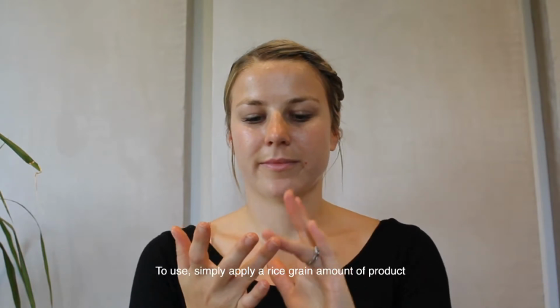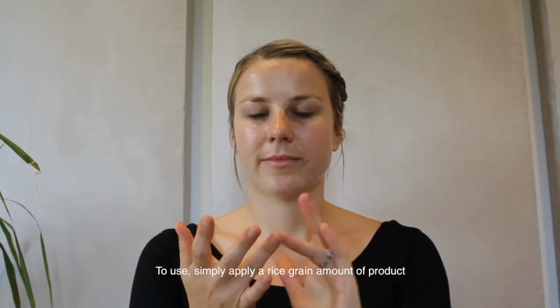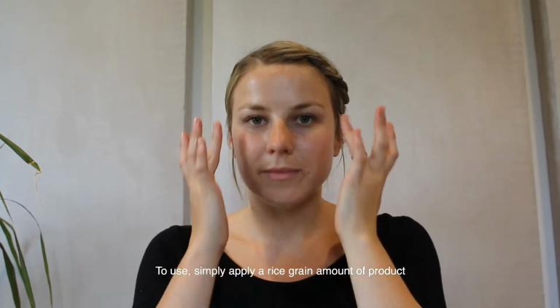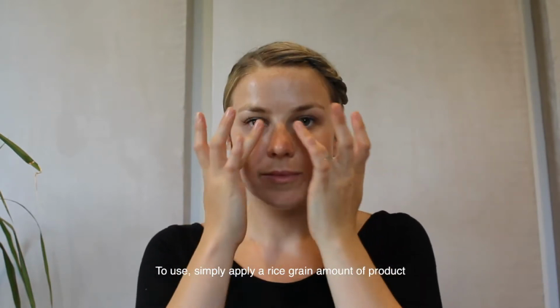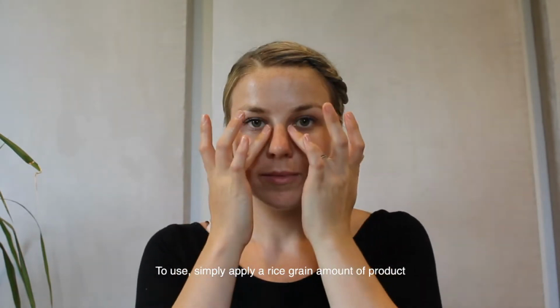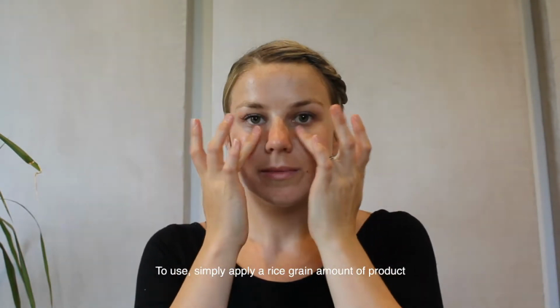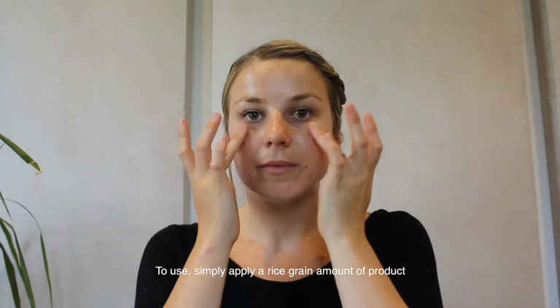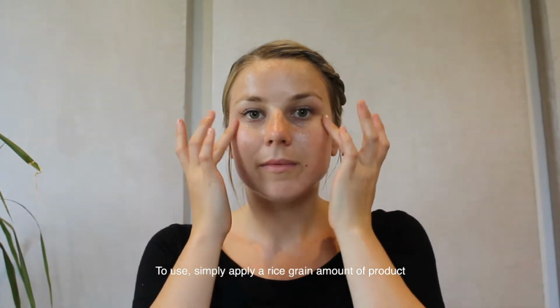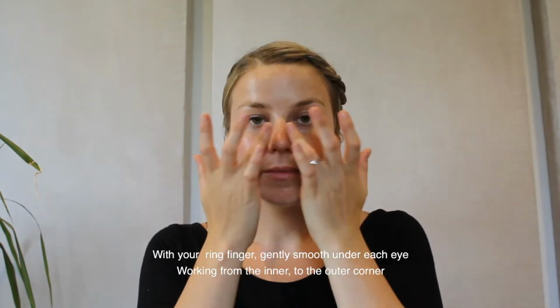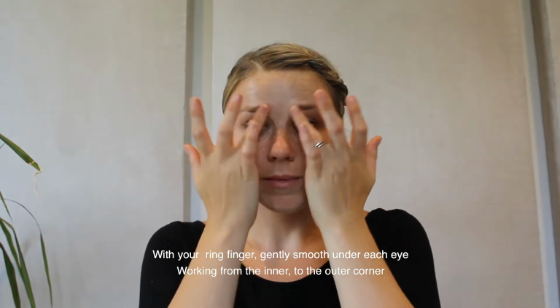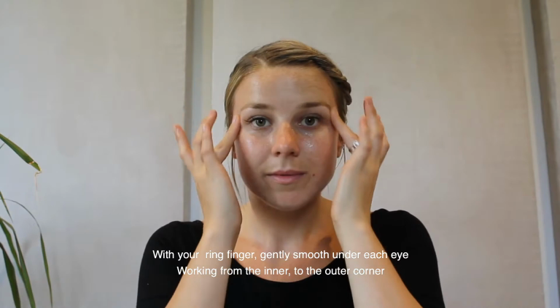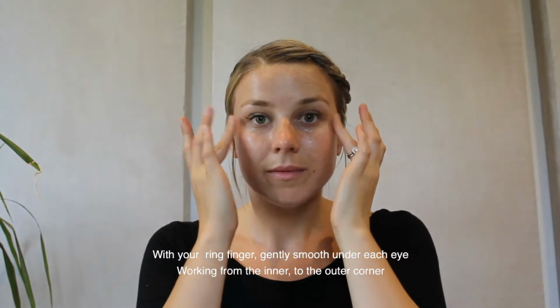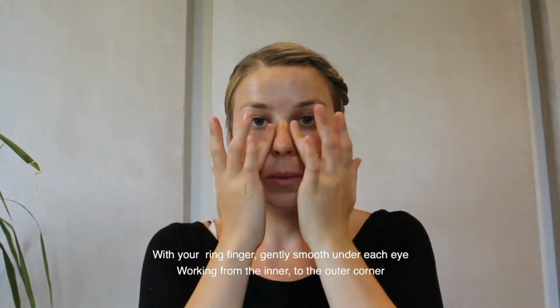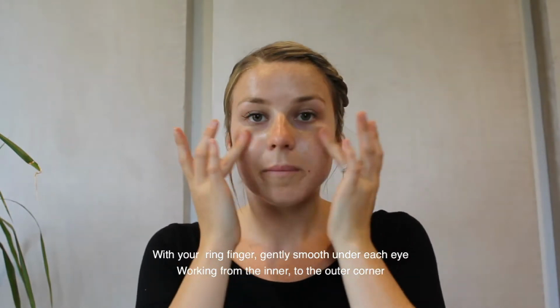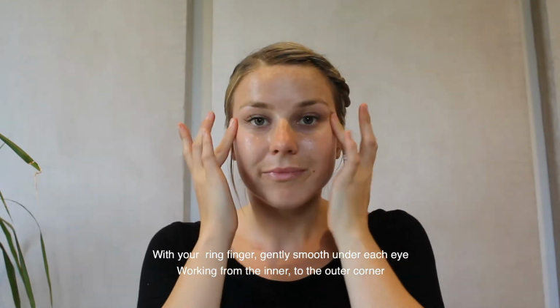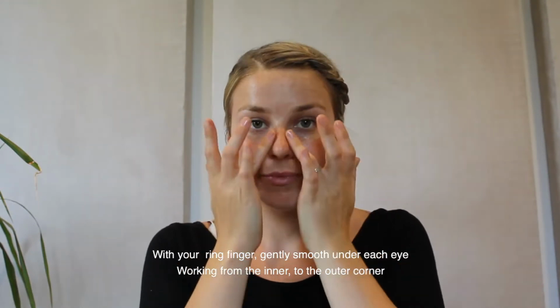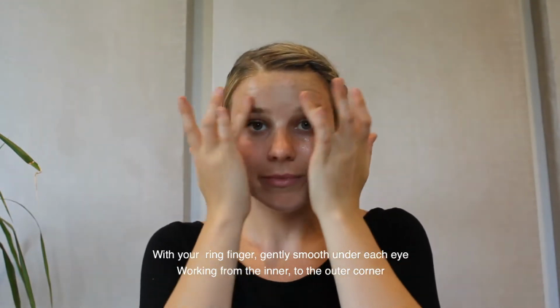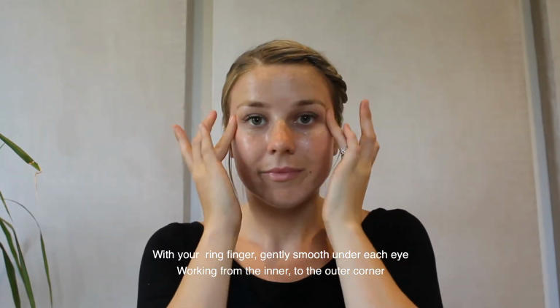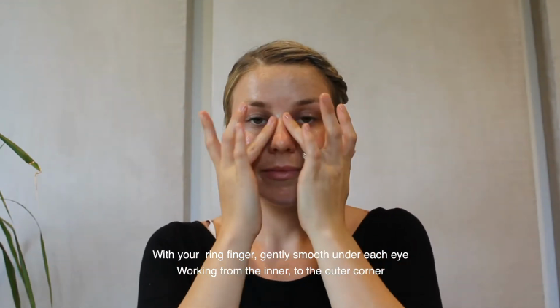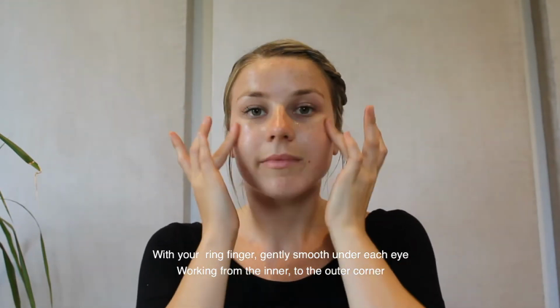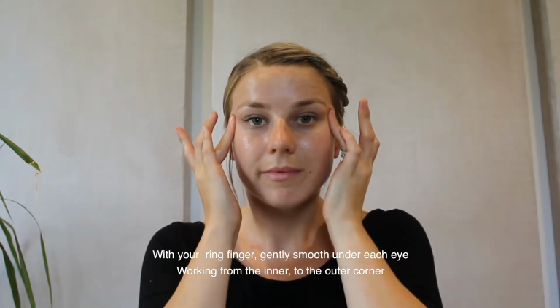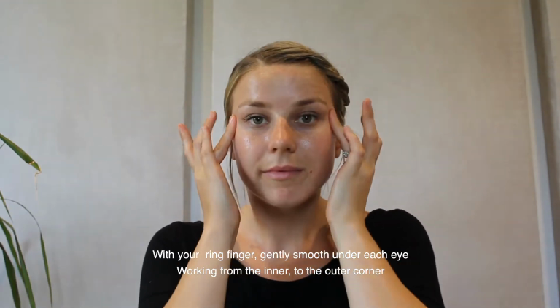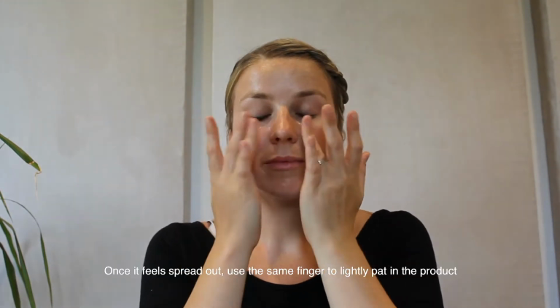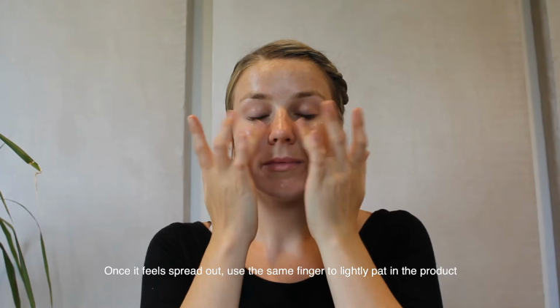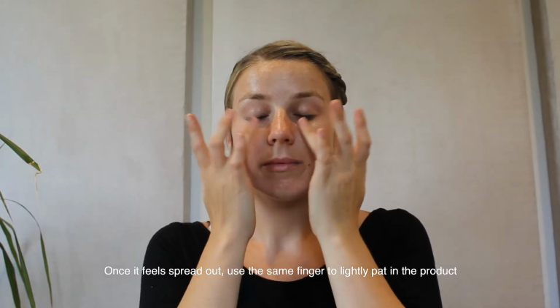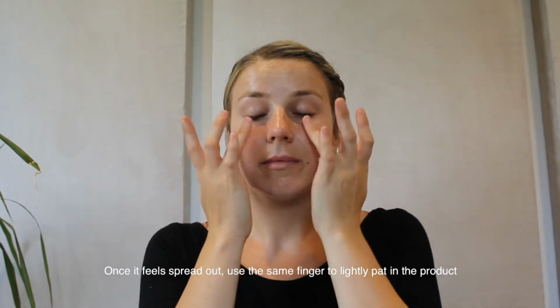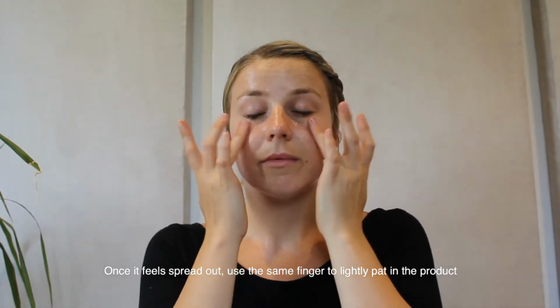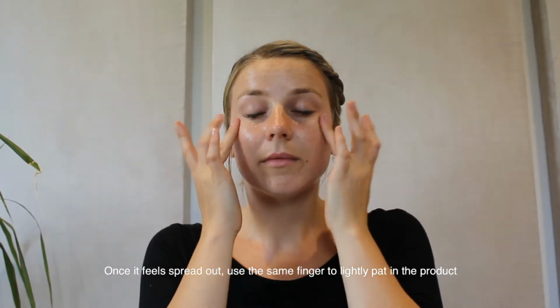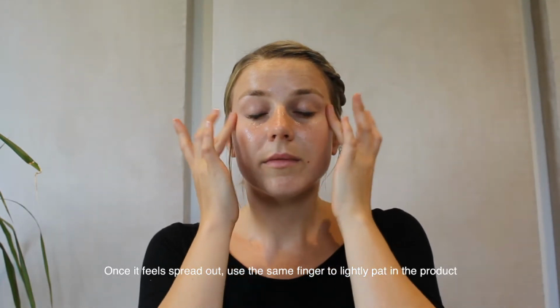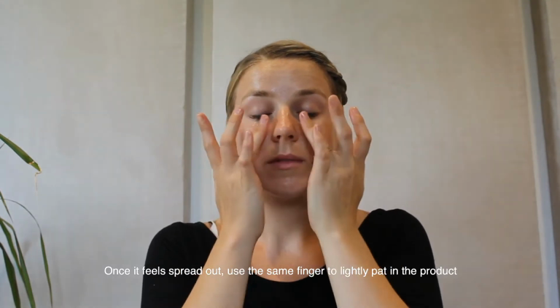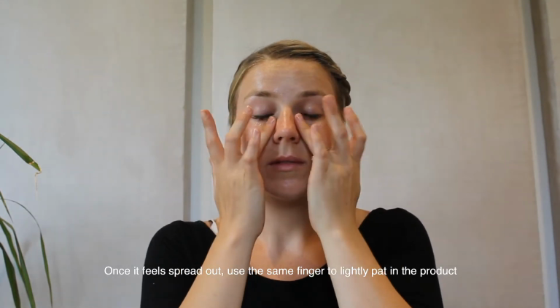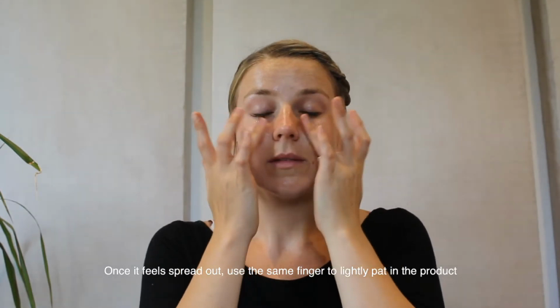To use, simply apply a rice grain amount of product and with your ring finger gently smooth it under each eye, working from the inner to the outer corner. Once it feels spread out, use the same finger to lightly pat in the product.